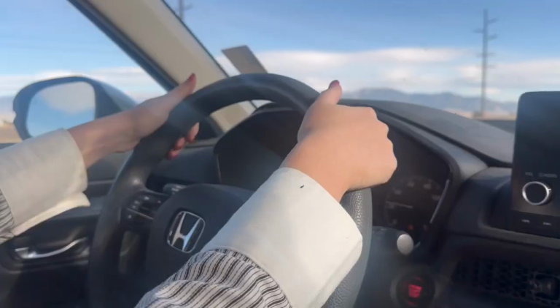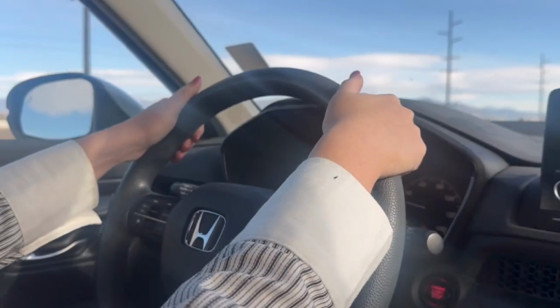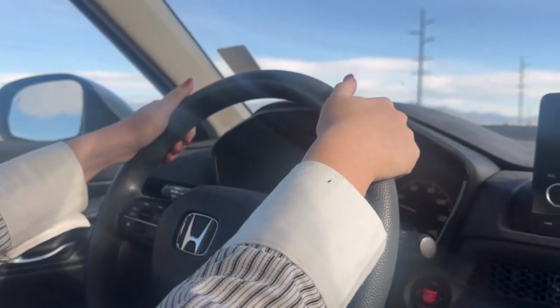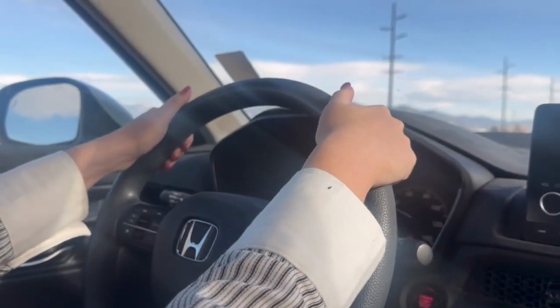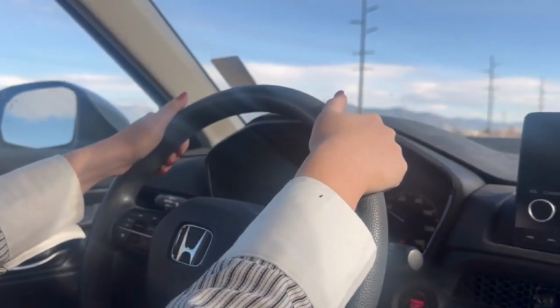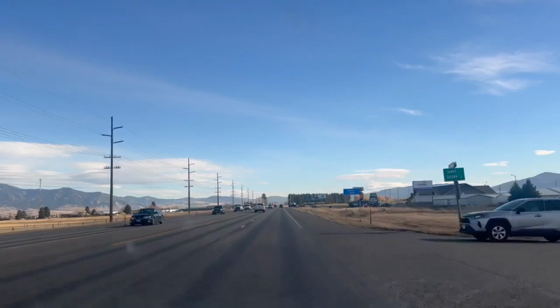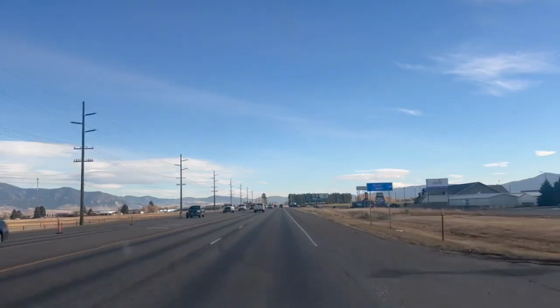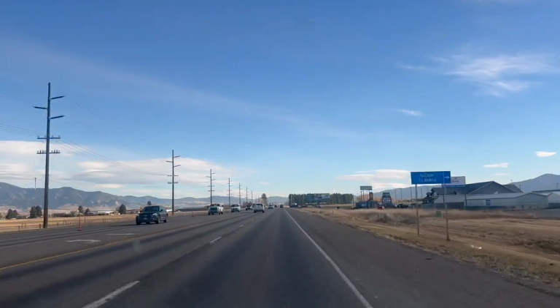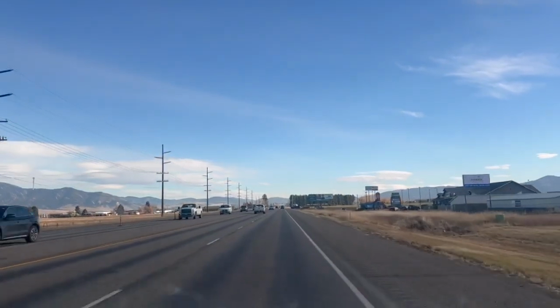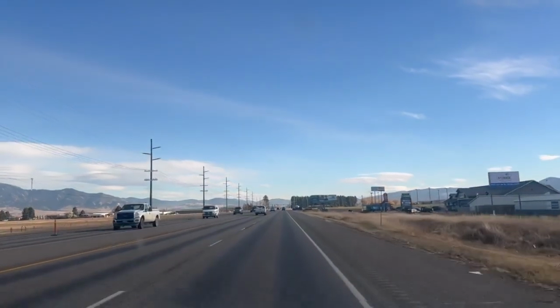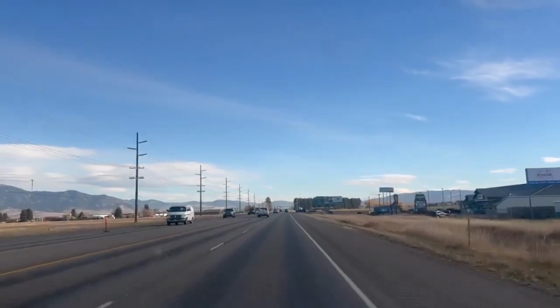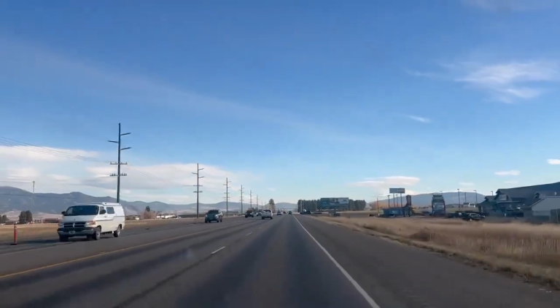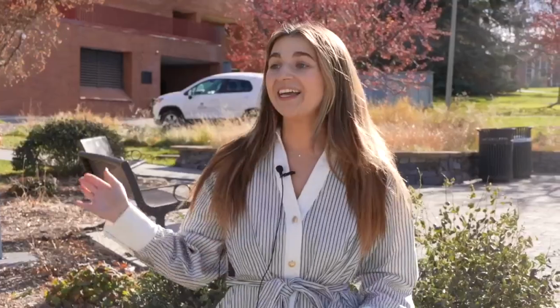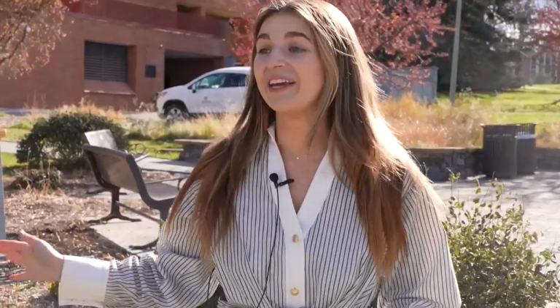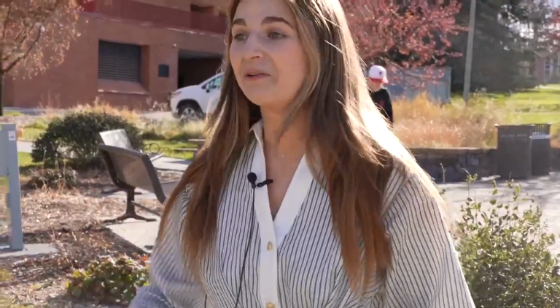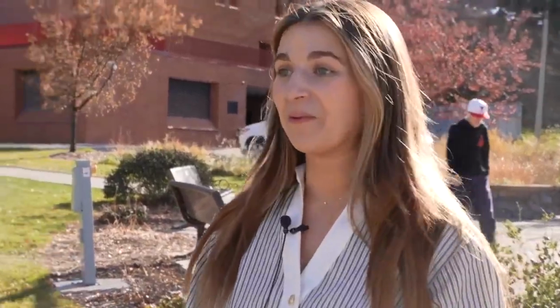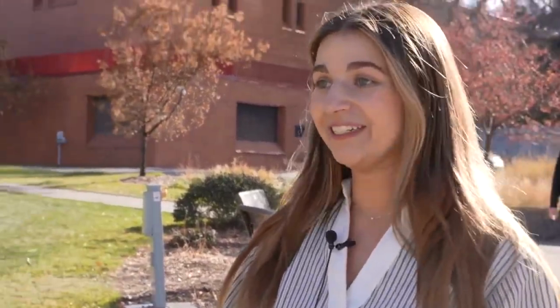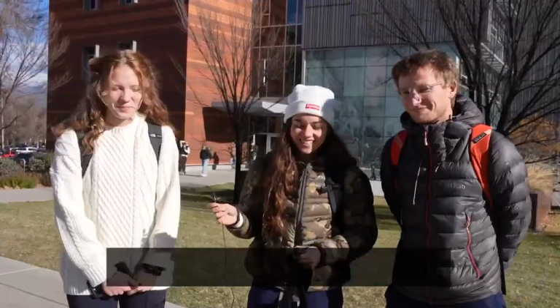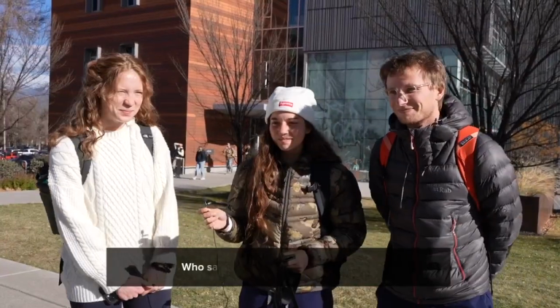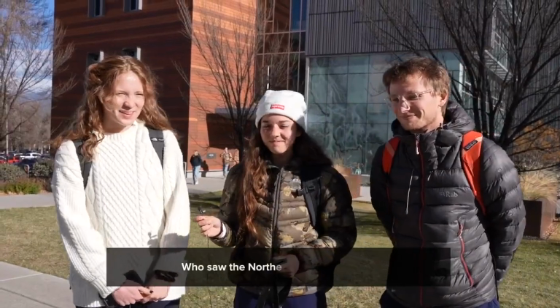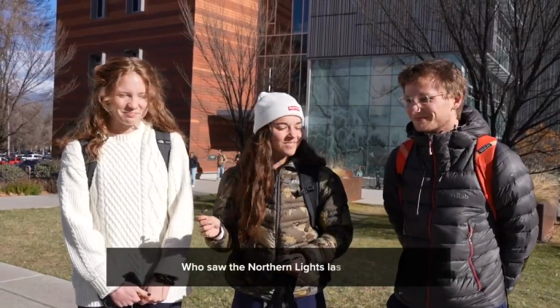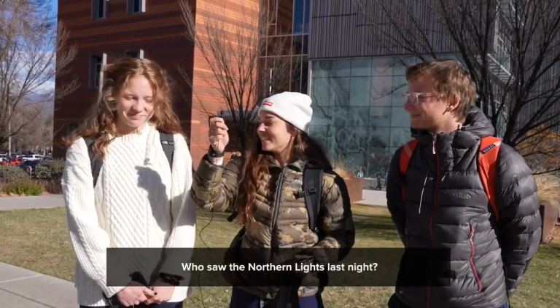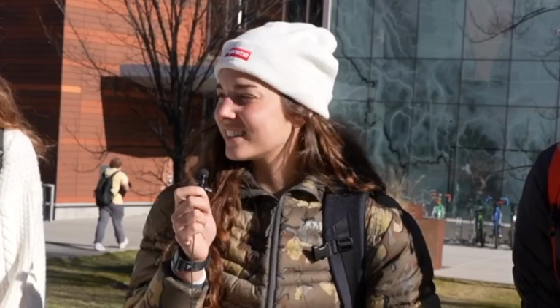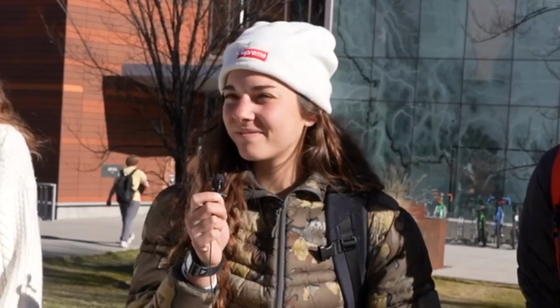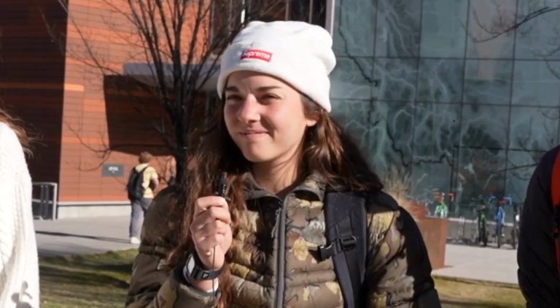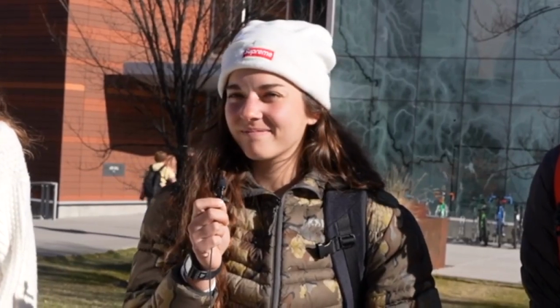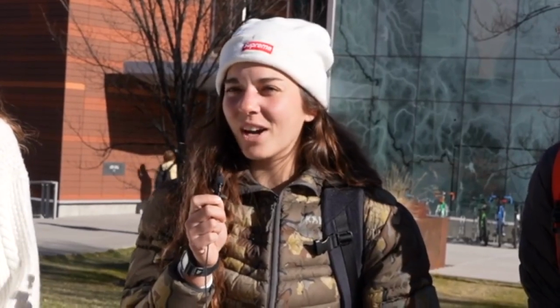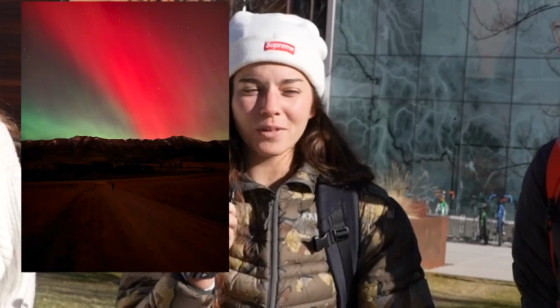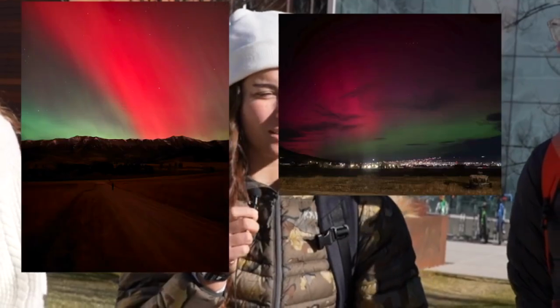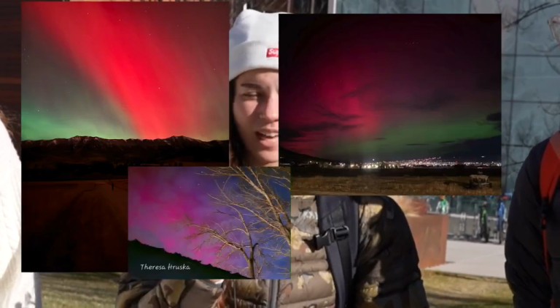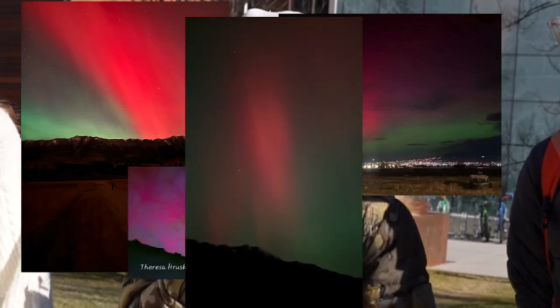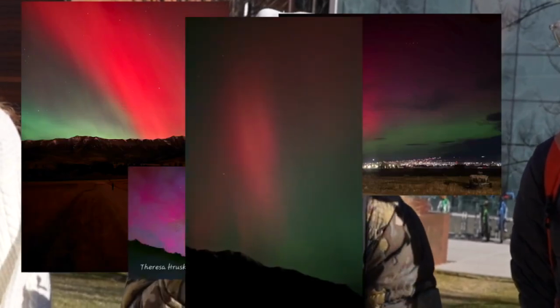So I drove to MSU to ask some folks about what they thought about the fantasia-looking light display. When asked if he was surprised to see the northern lights, one student said no — everyone and their mother had it on their stories already.